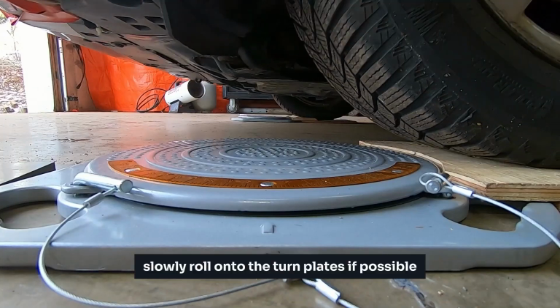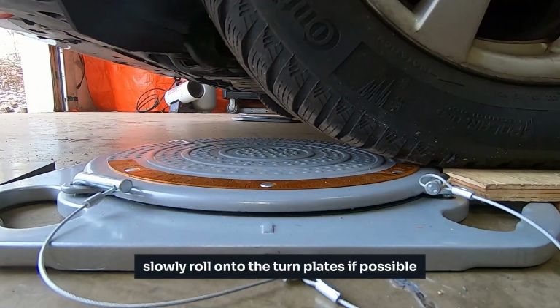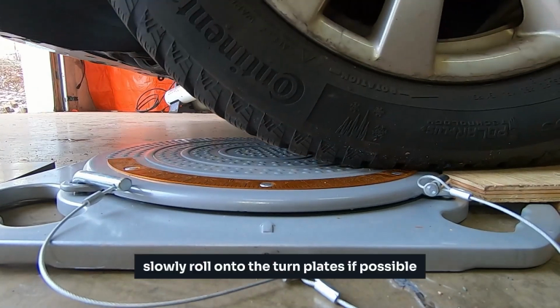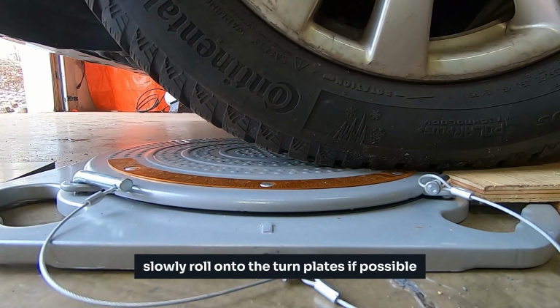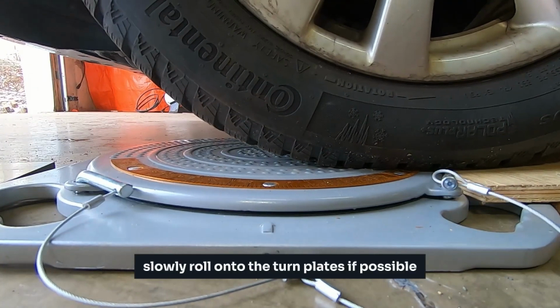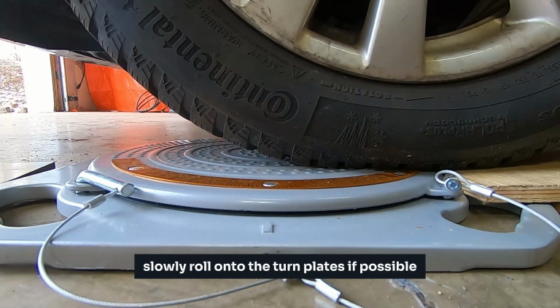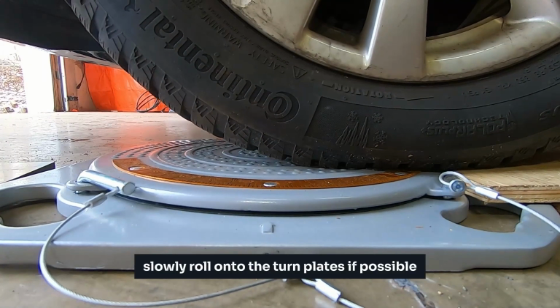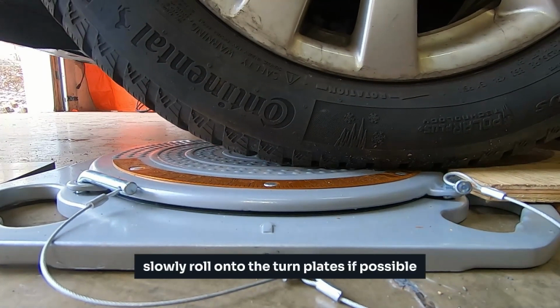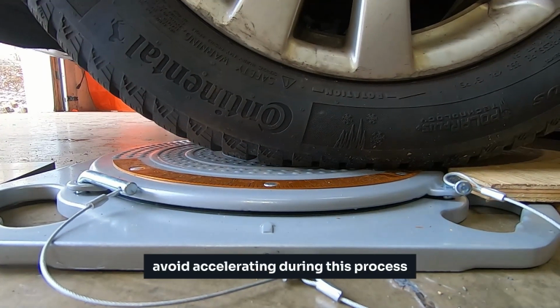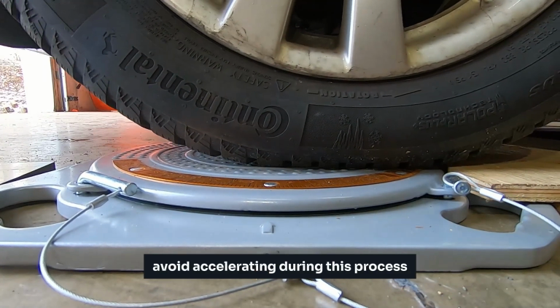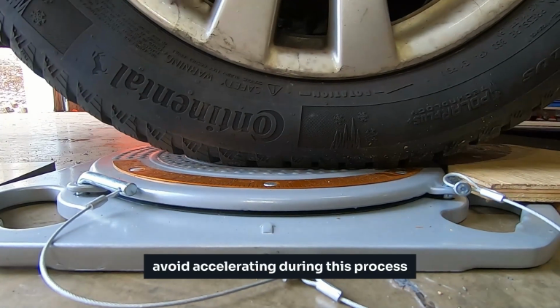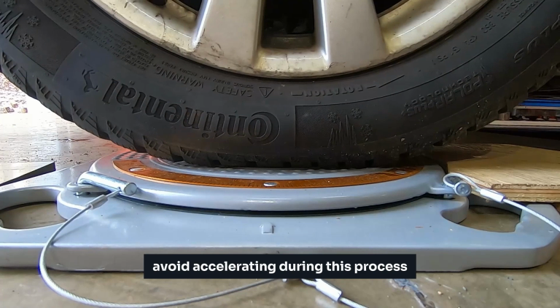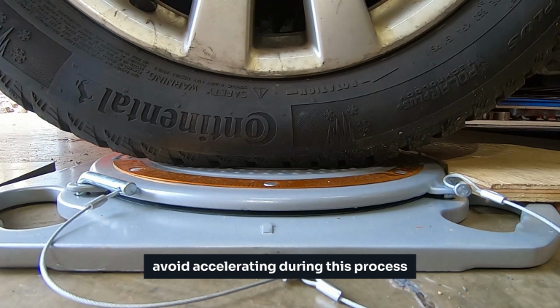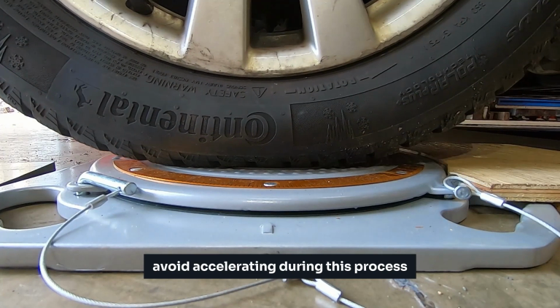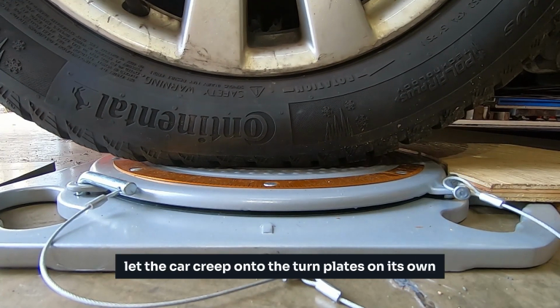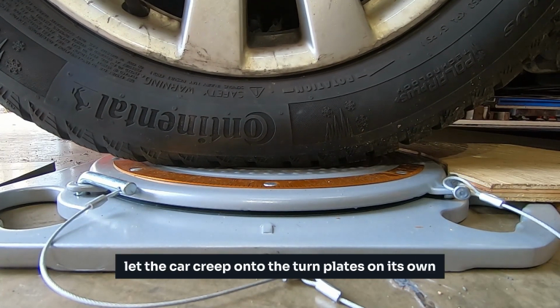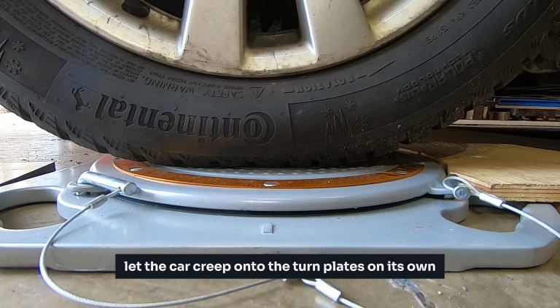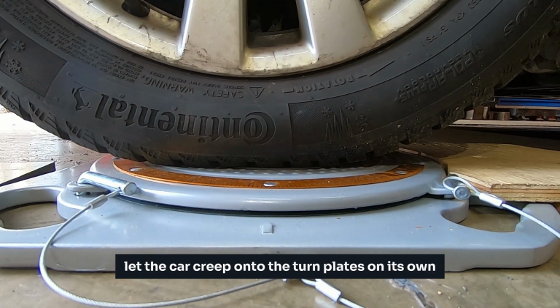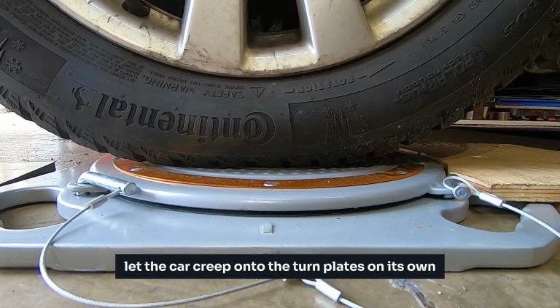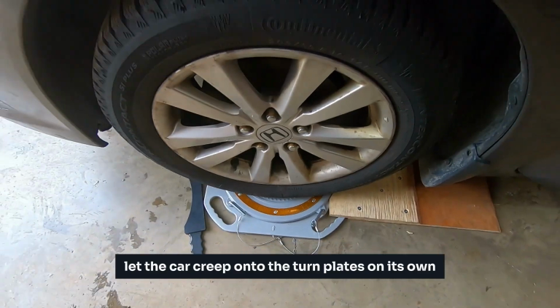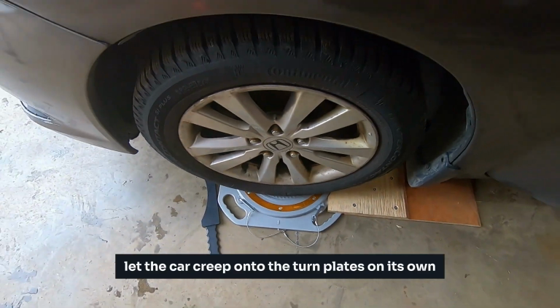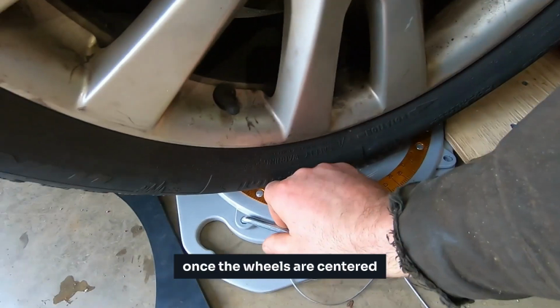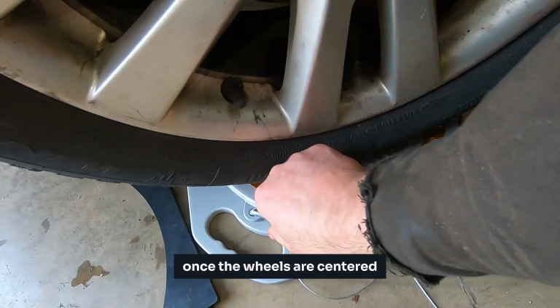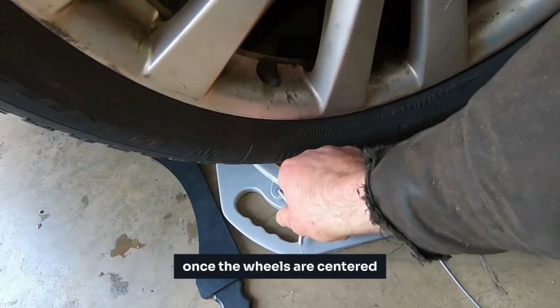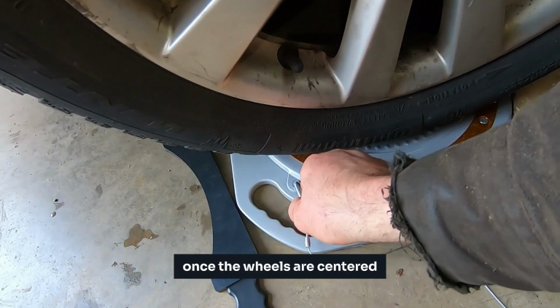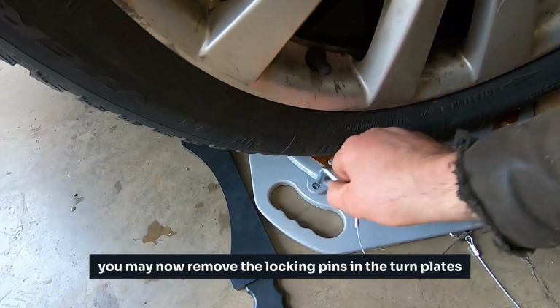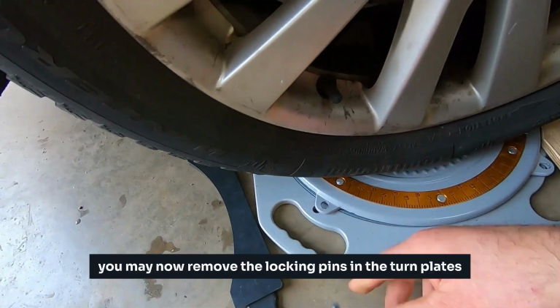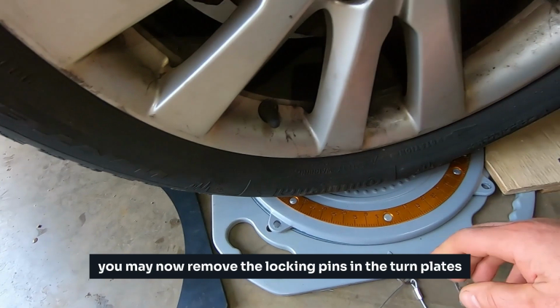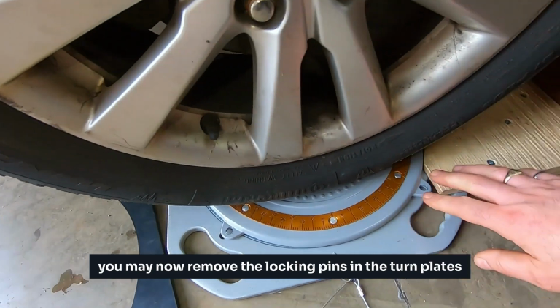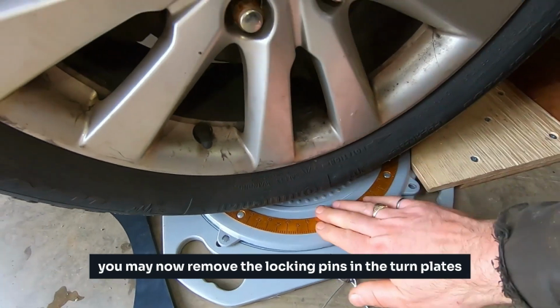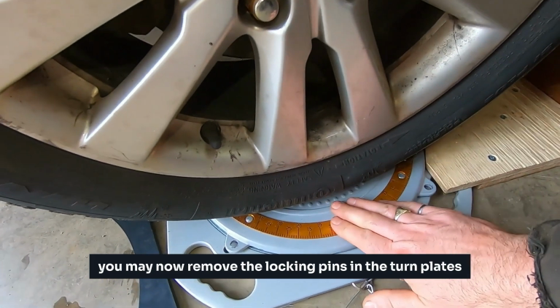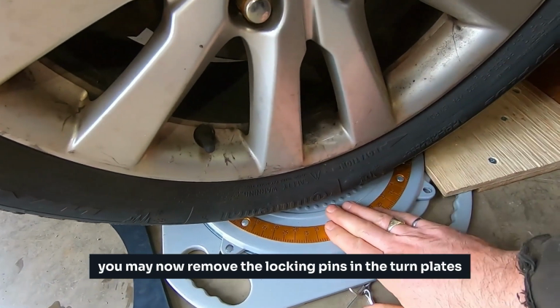Slowly roll onto the turn plates. If possible, avoid accelerating during this process — let the car creep onto the turn plates on its own. Once the wheels are centered, you may now remove the locking pins in the turn plates.